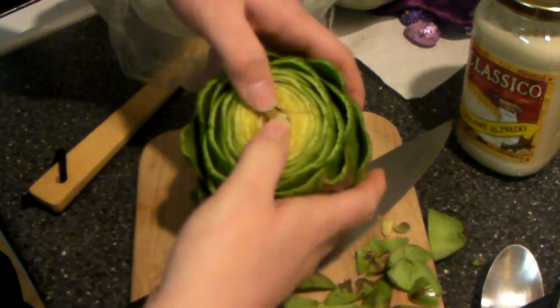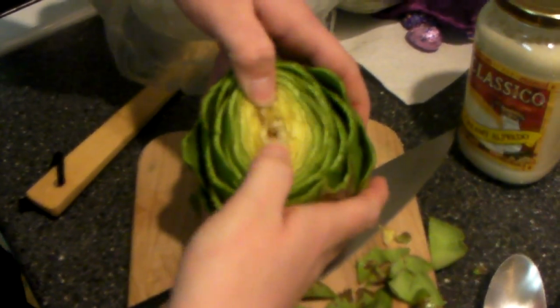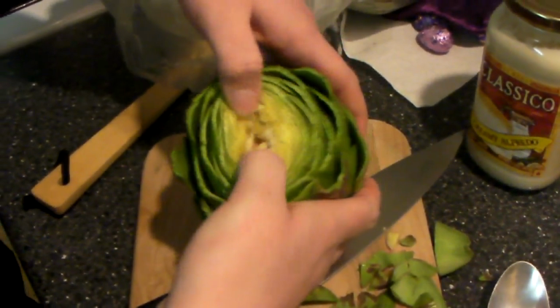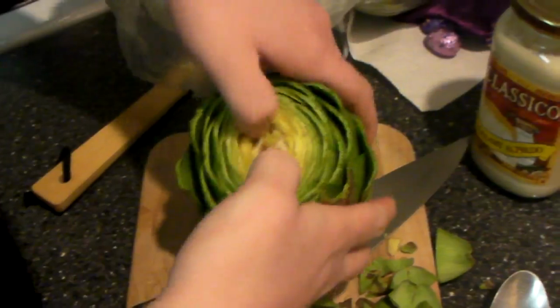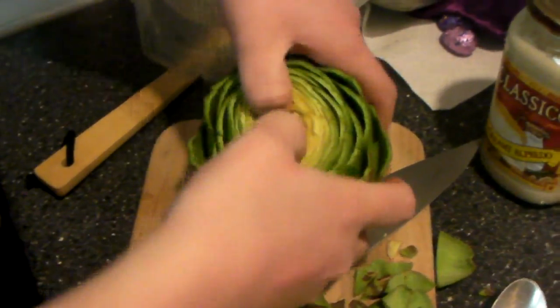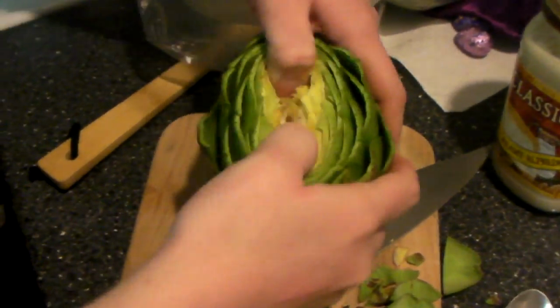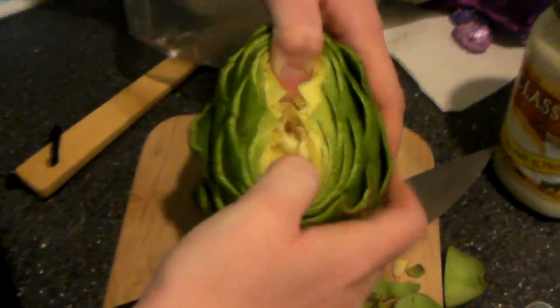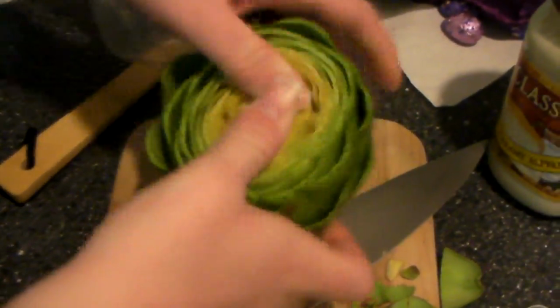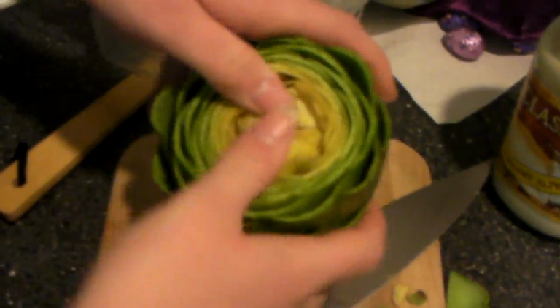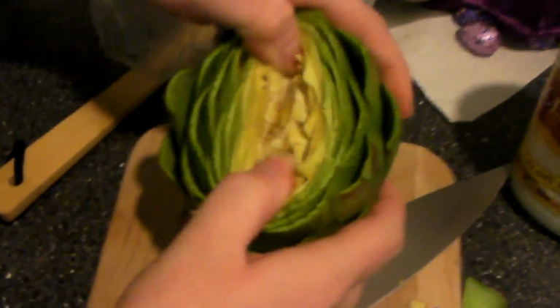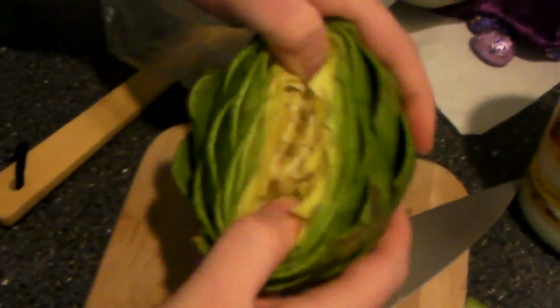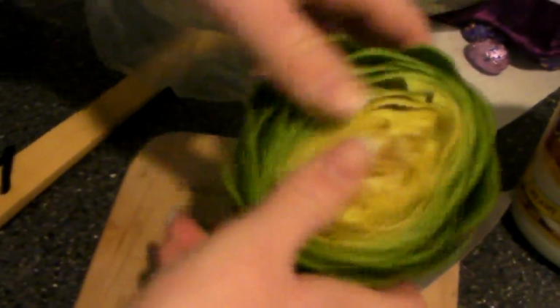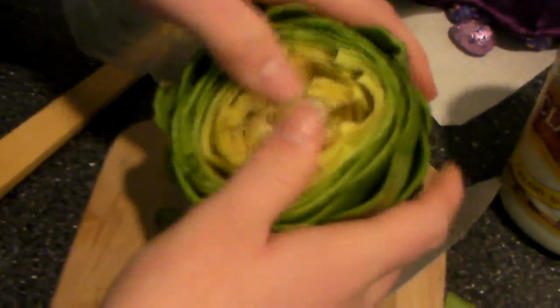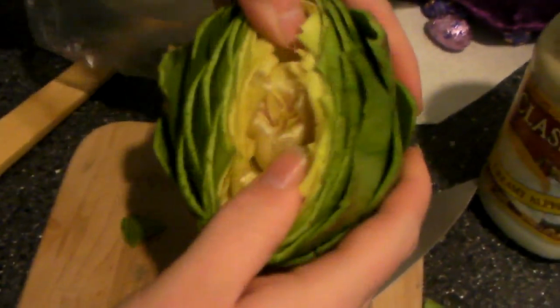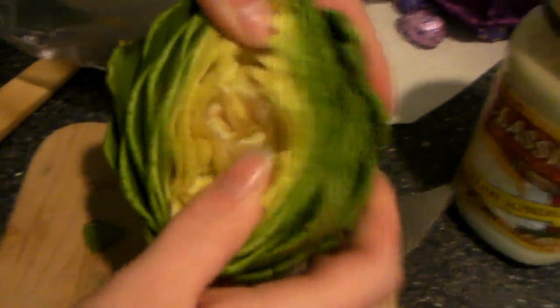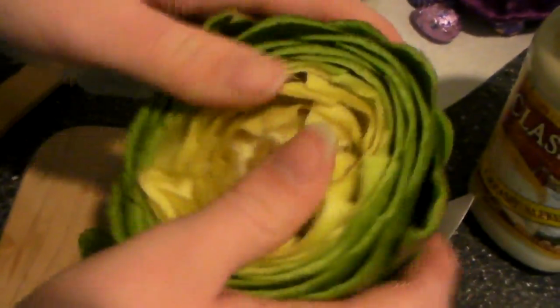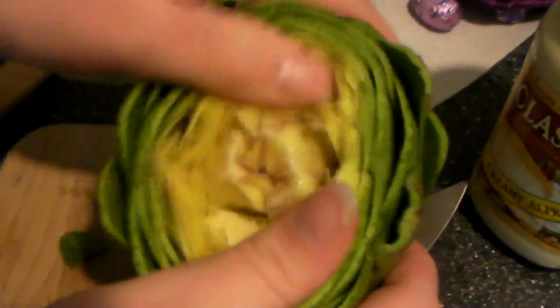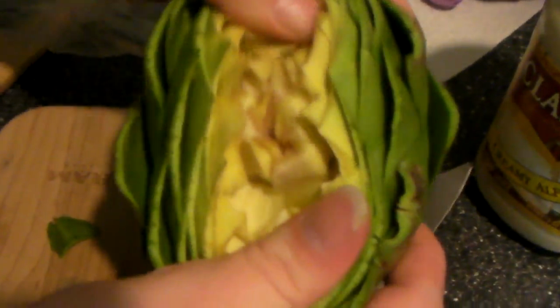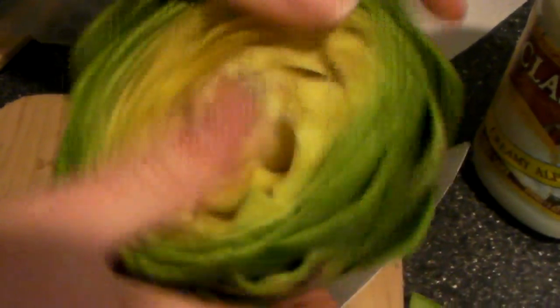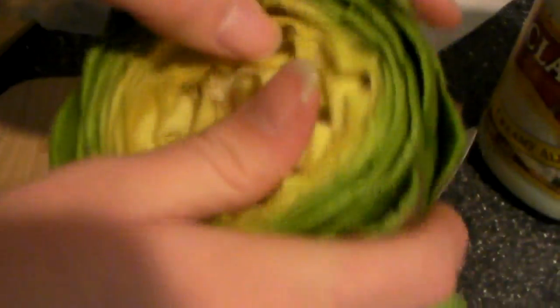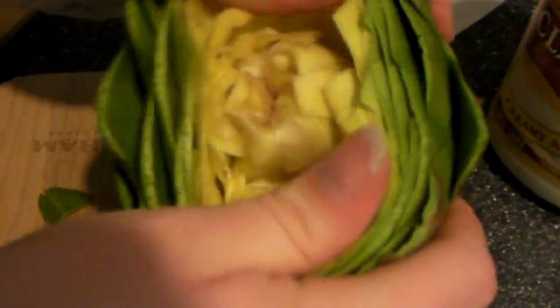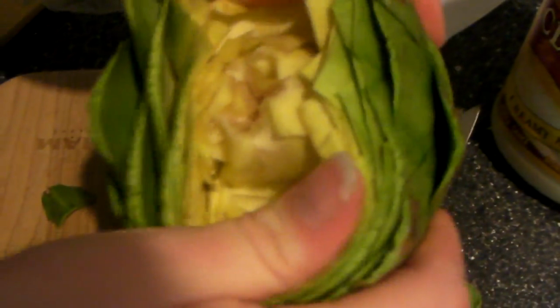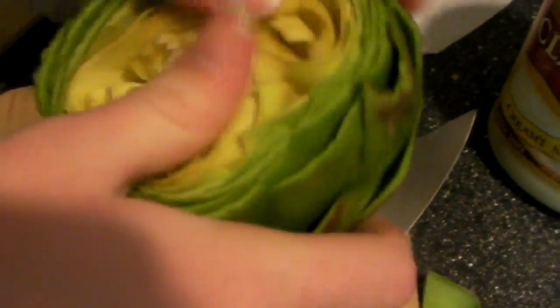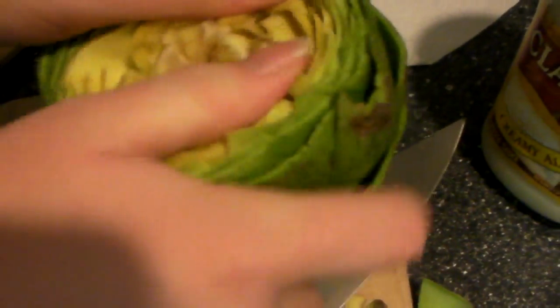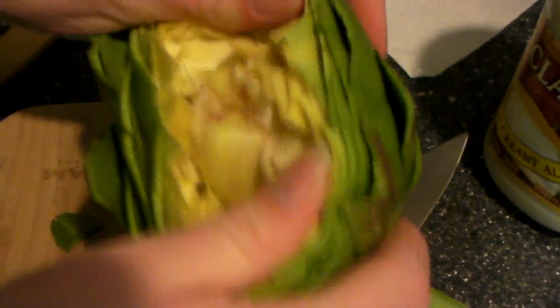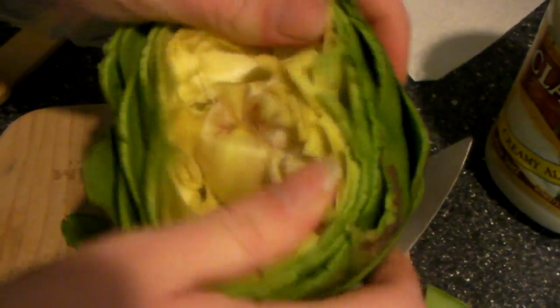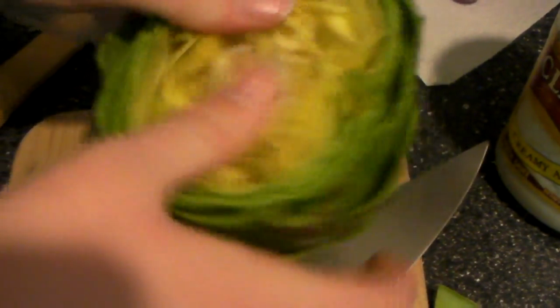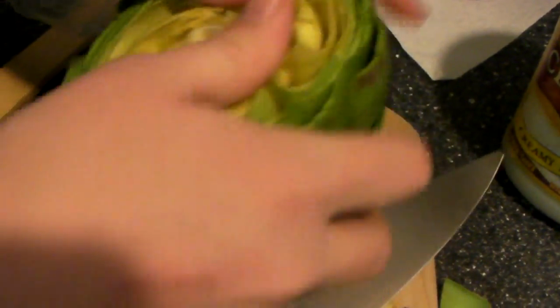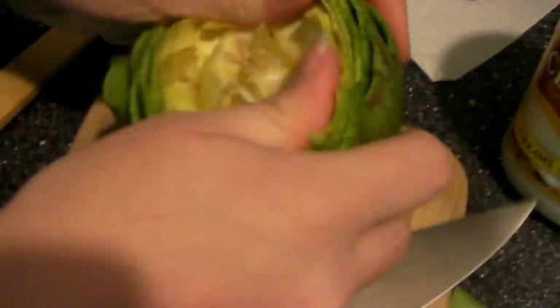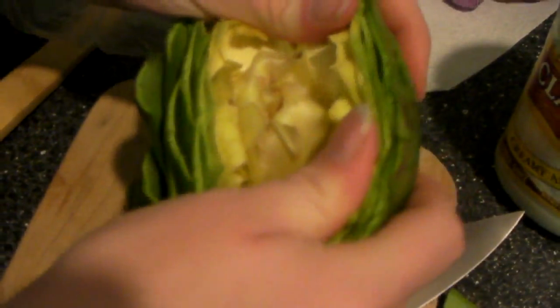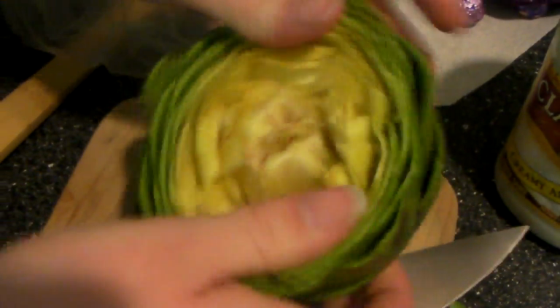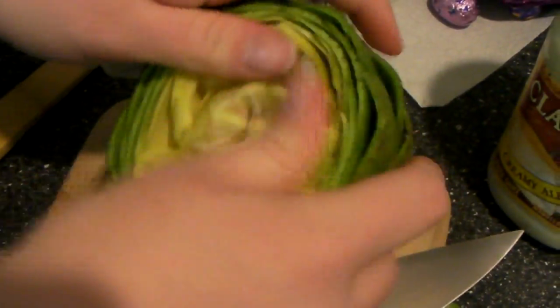You're going to go and reach in the middle and open up your artichoke. If you do this too hard, as Kodo will prove, you will break the artichoke.